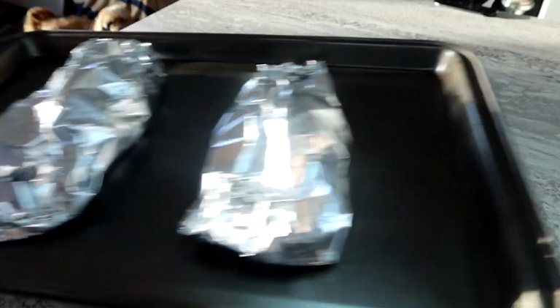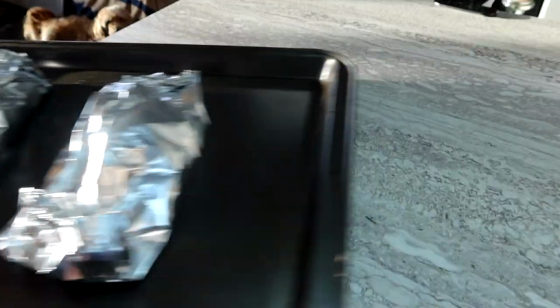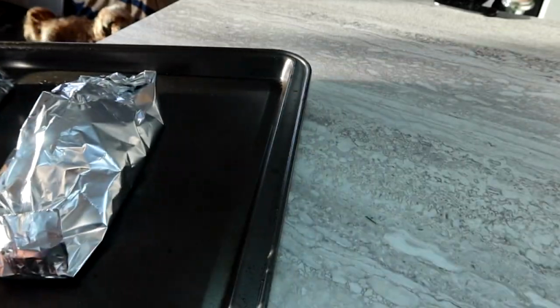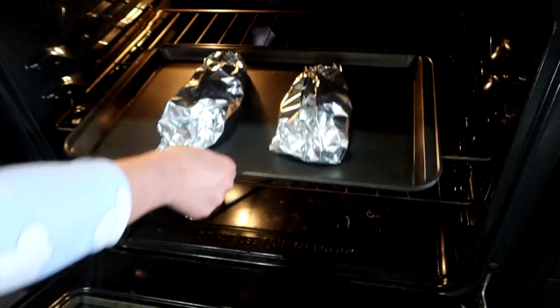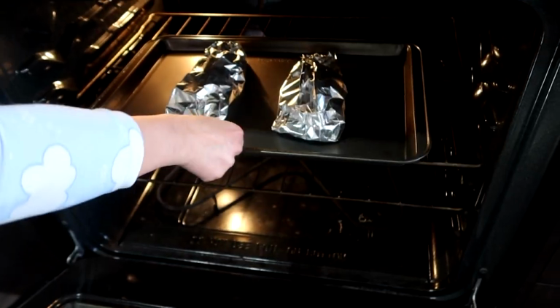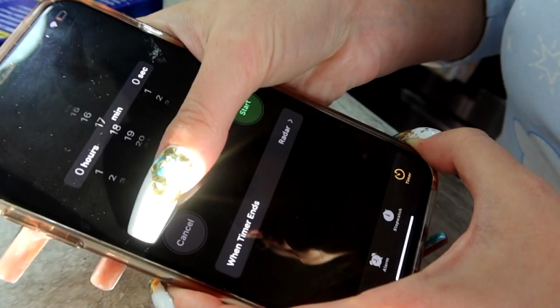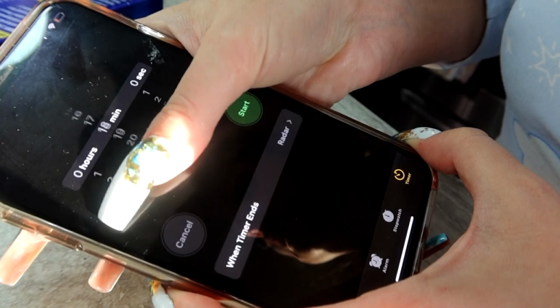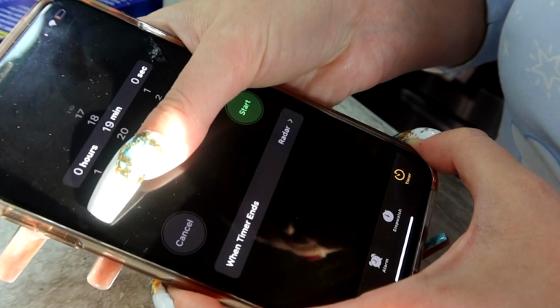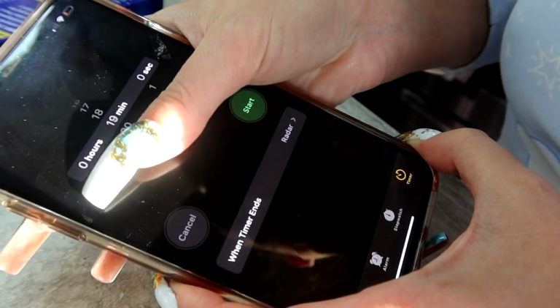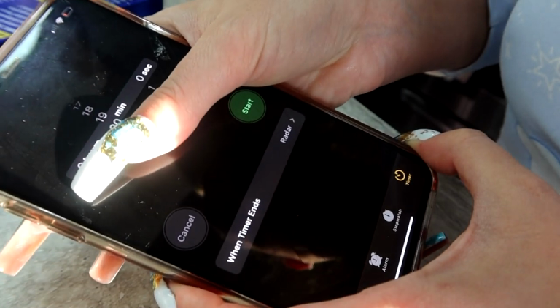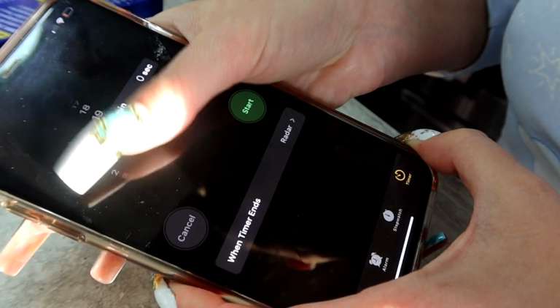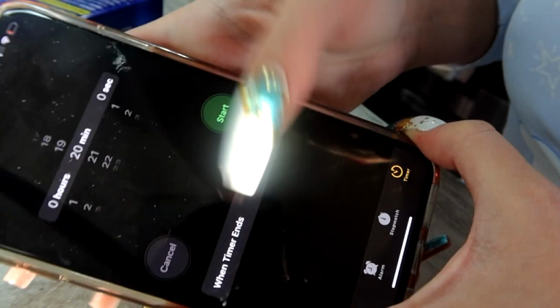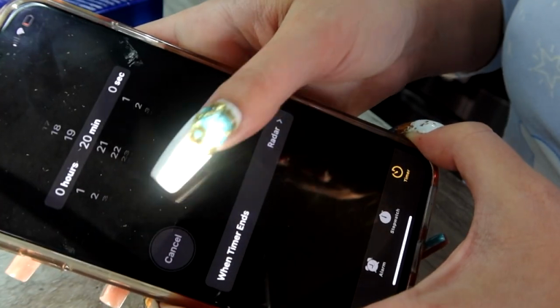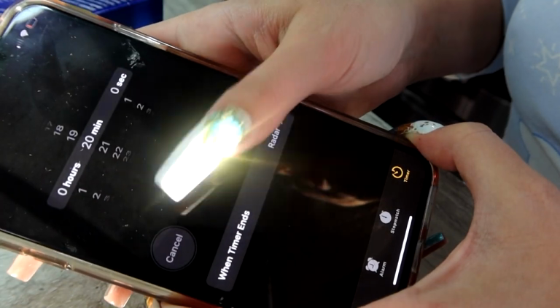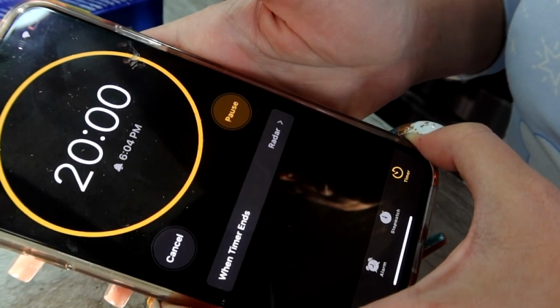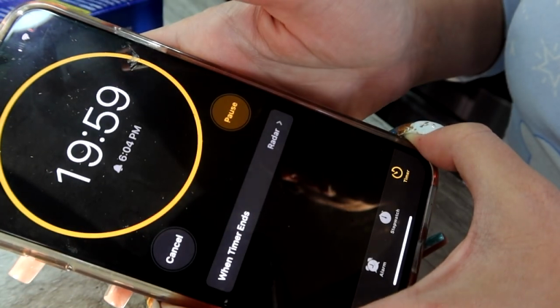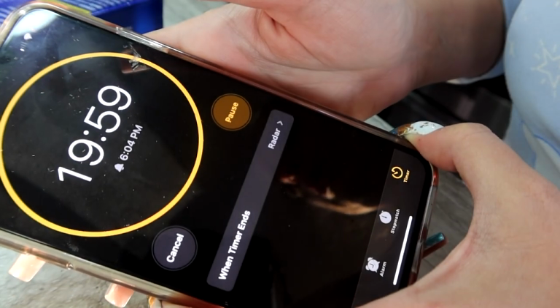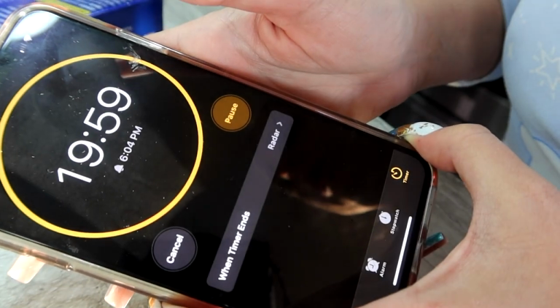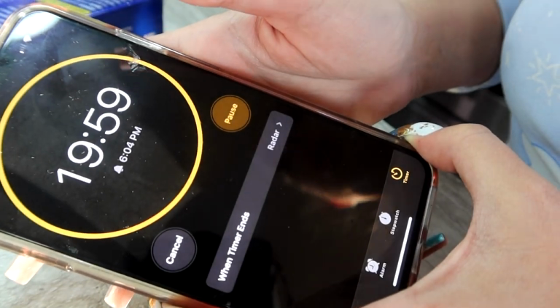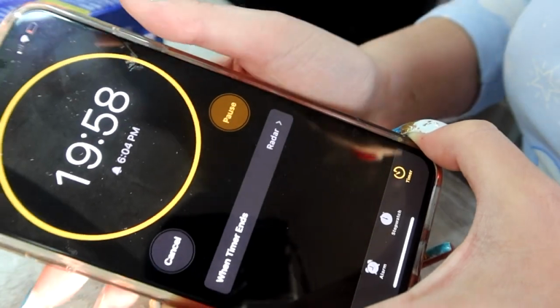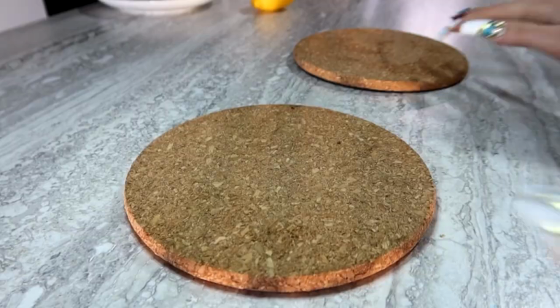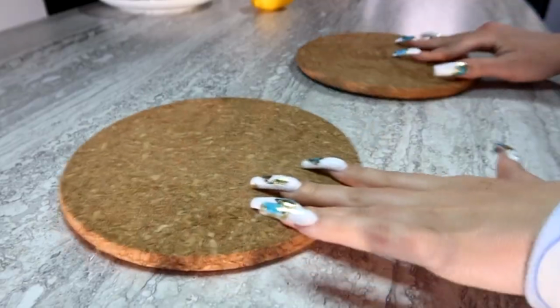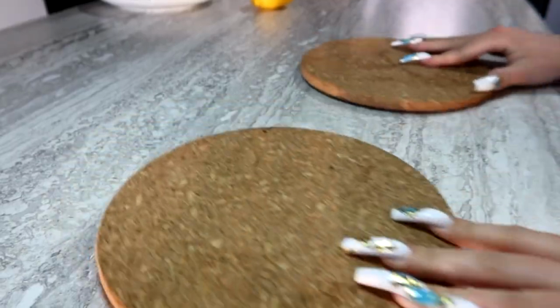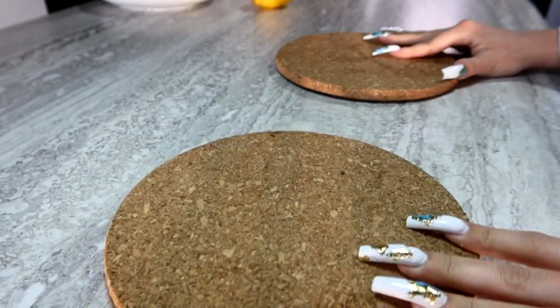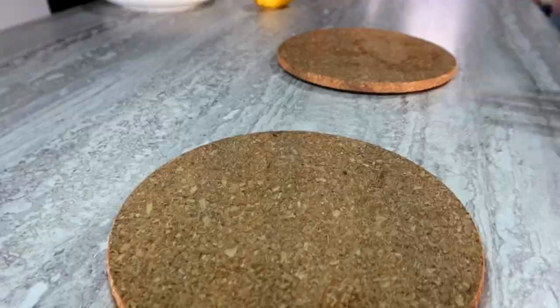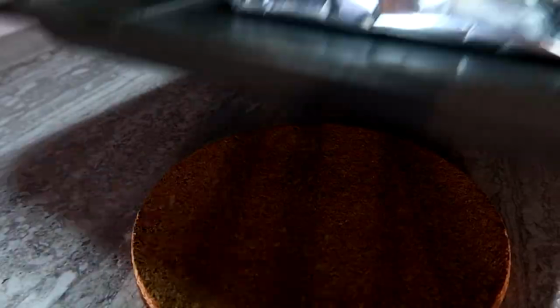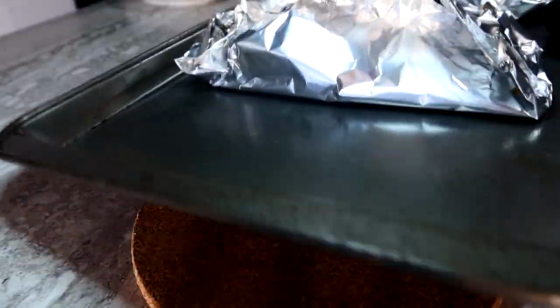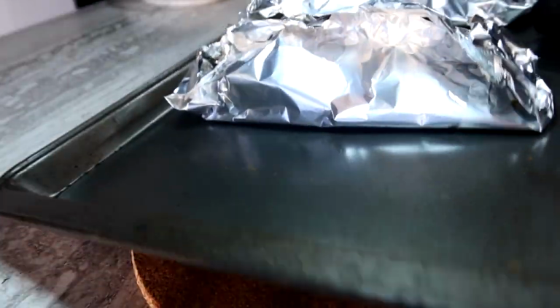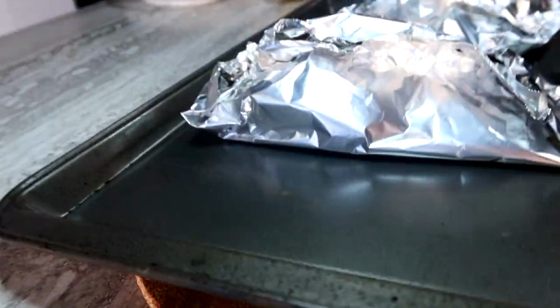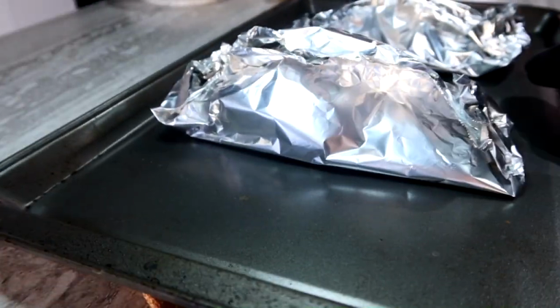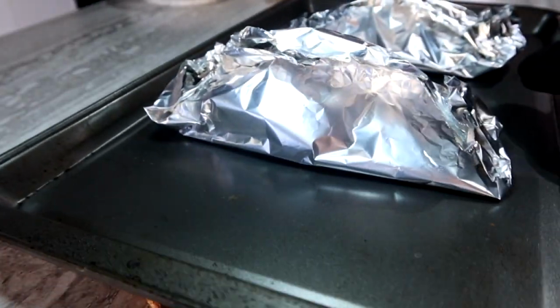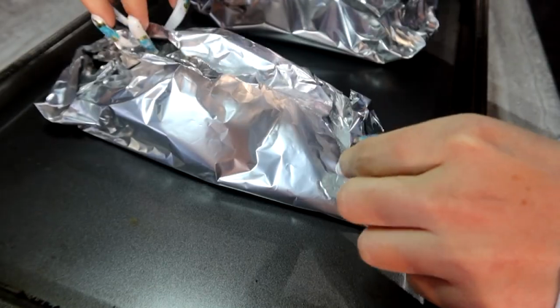Throw those in the oven for about 20 minutes. I would start checking at about 15 just to be sure, and depending on the size of your salmon, it might take up to 25.